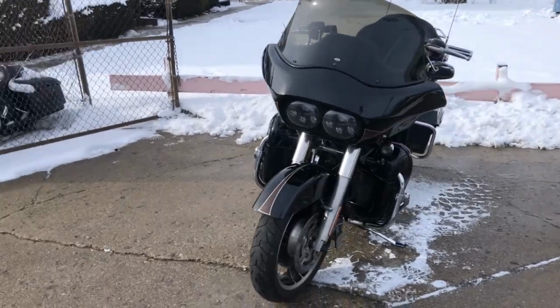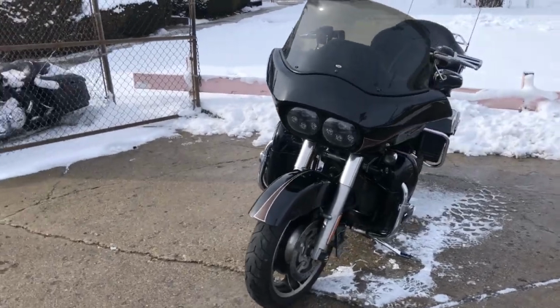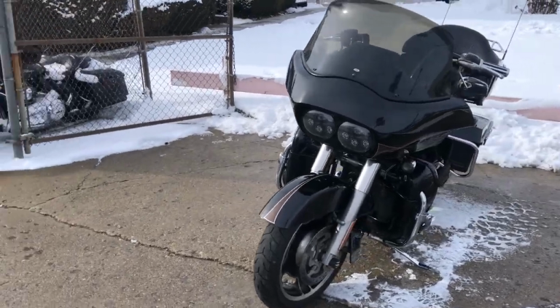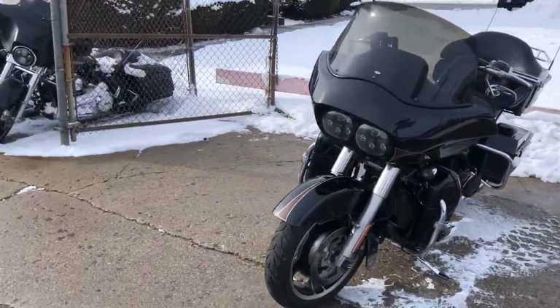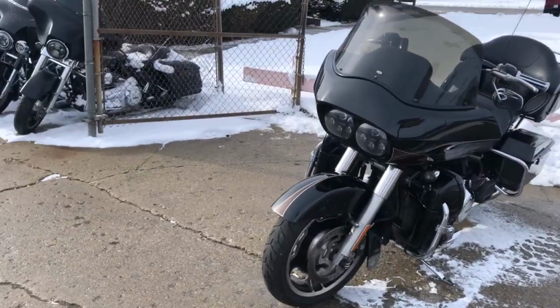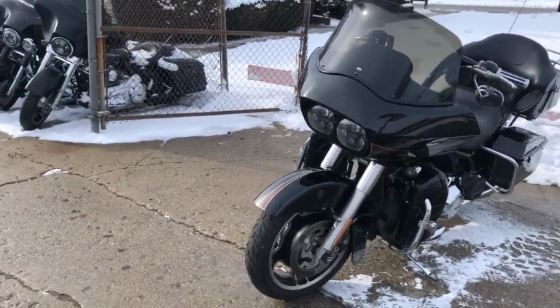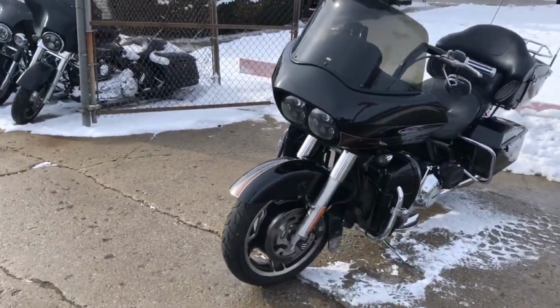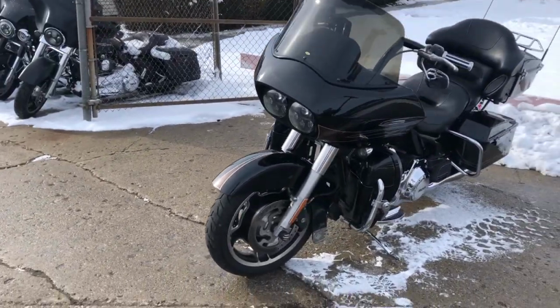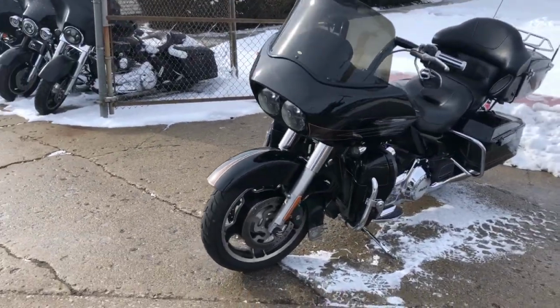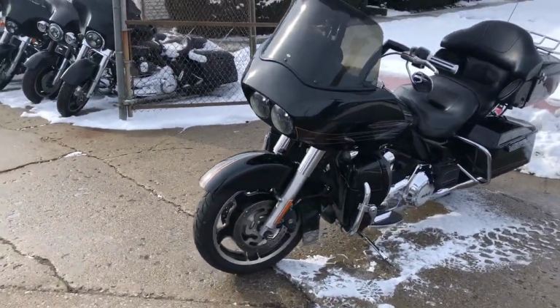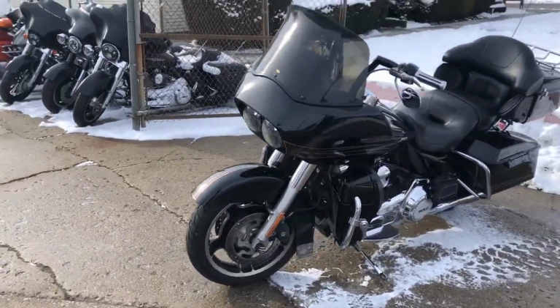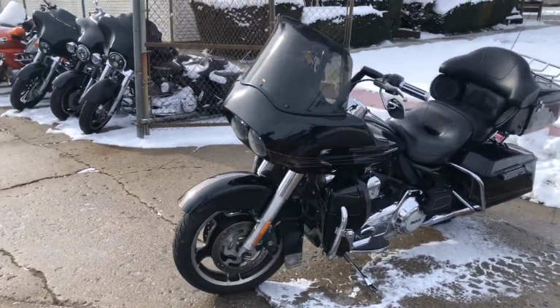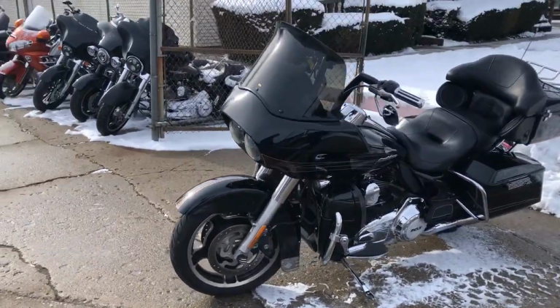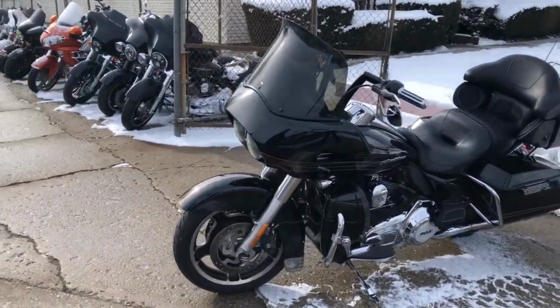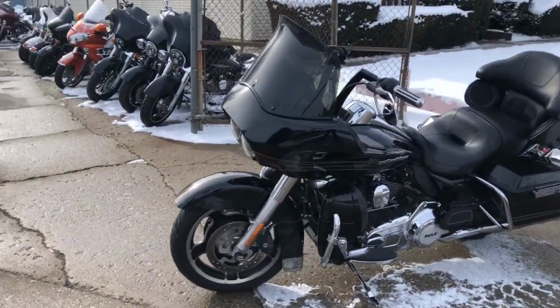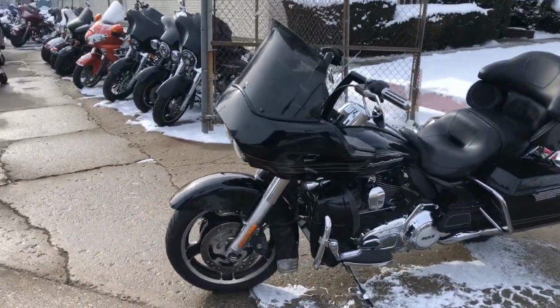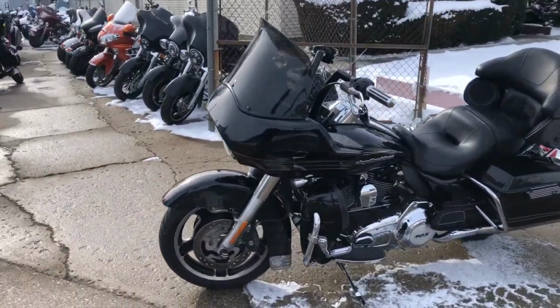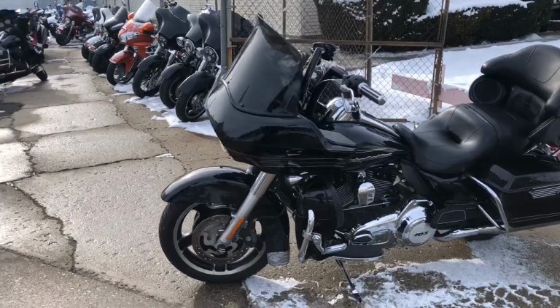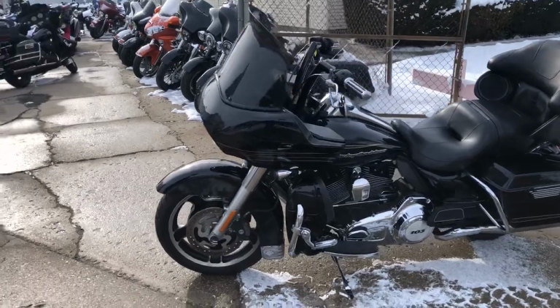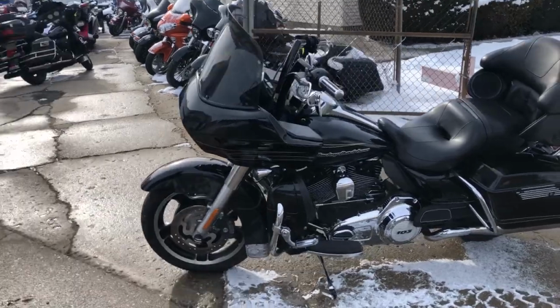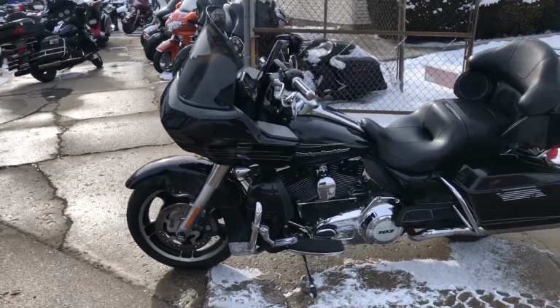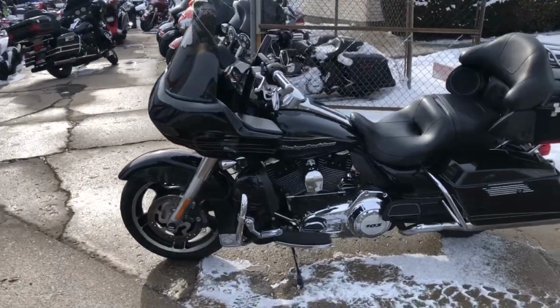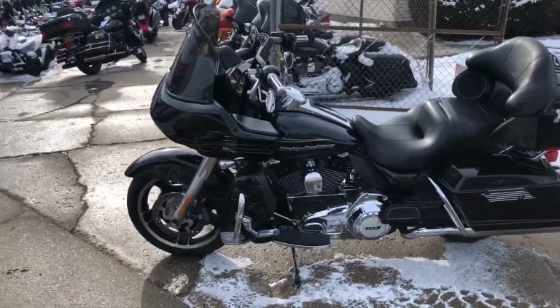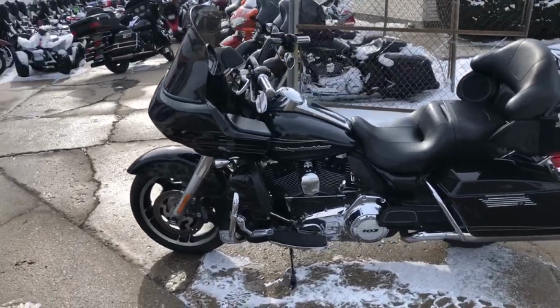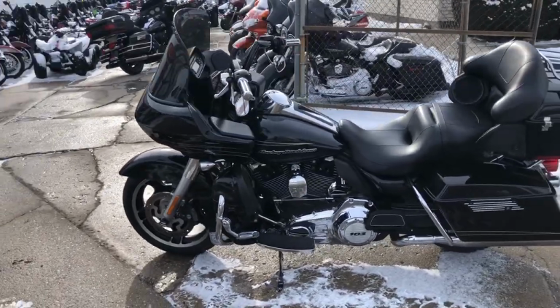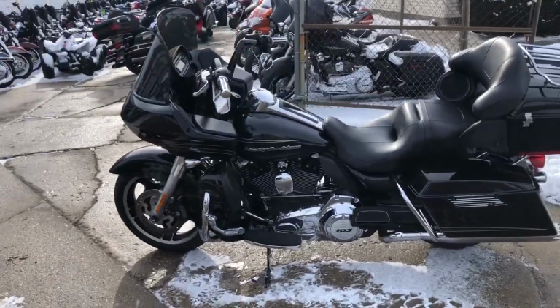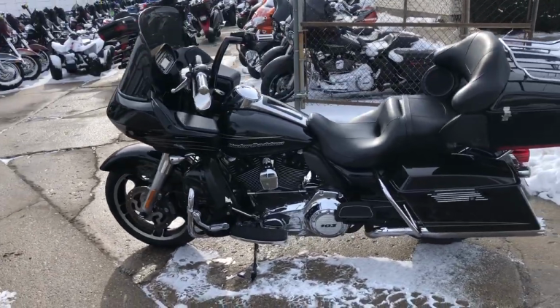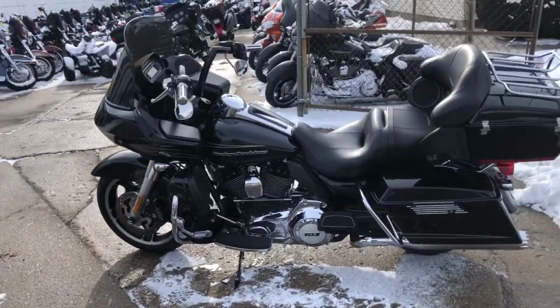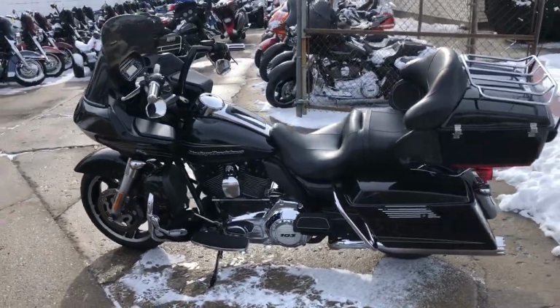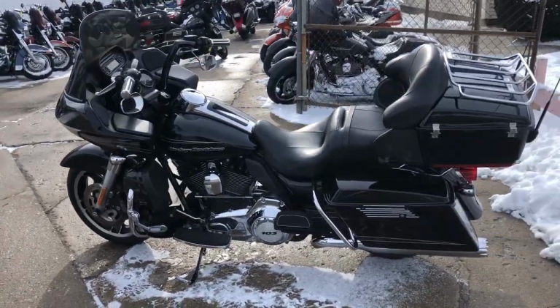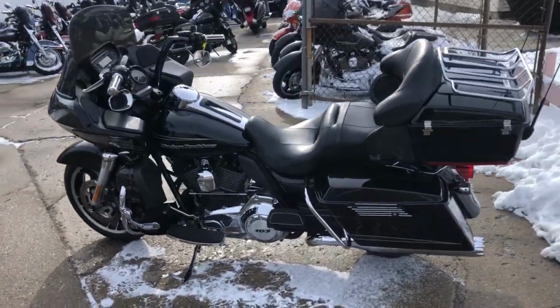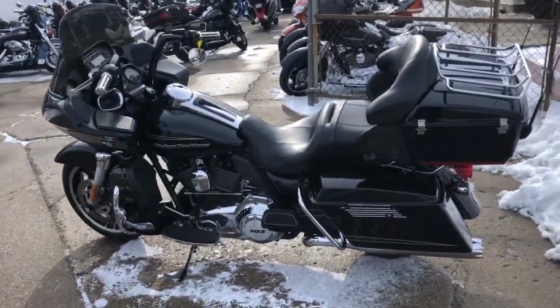It's got that vivid gloss black paint that looks like new. Tons of chrome, Harley pegs, RC exhaust — it sounds great, runs strong. This thing is ready to go.